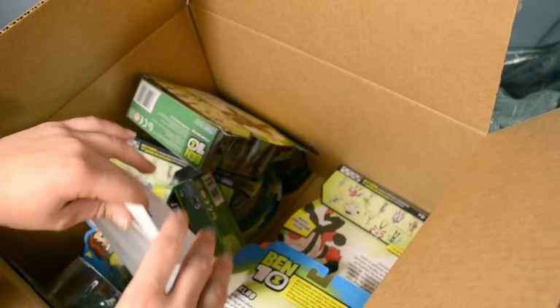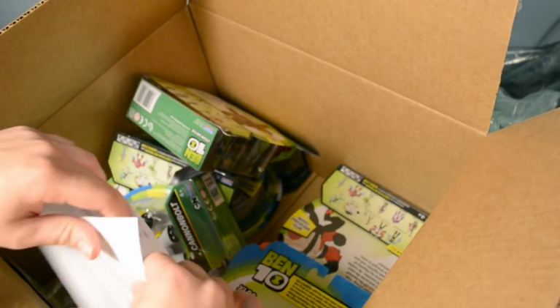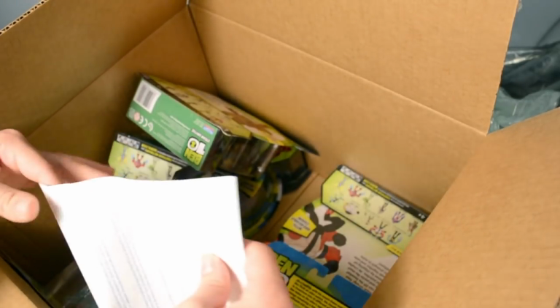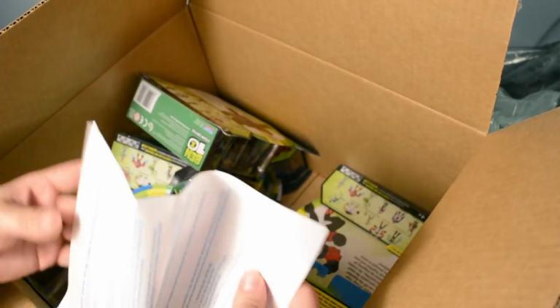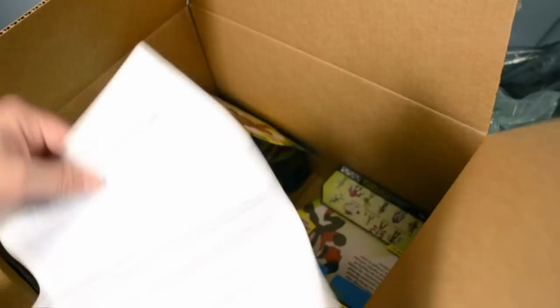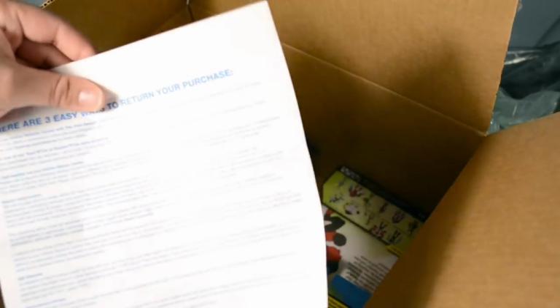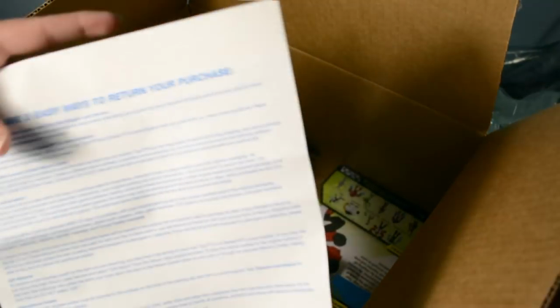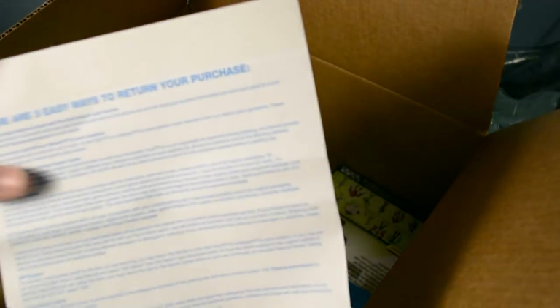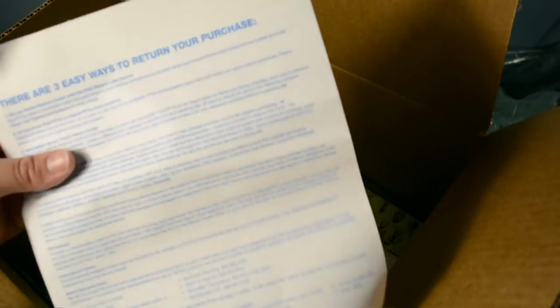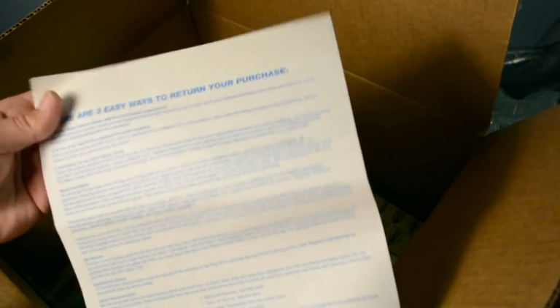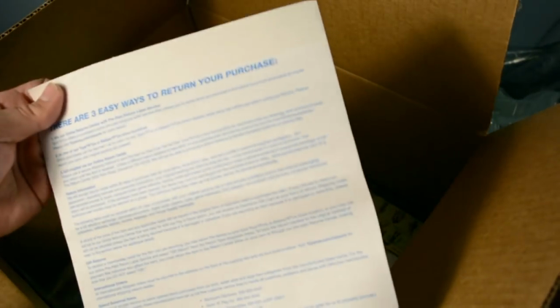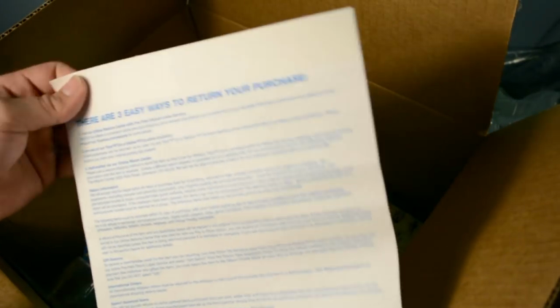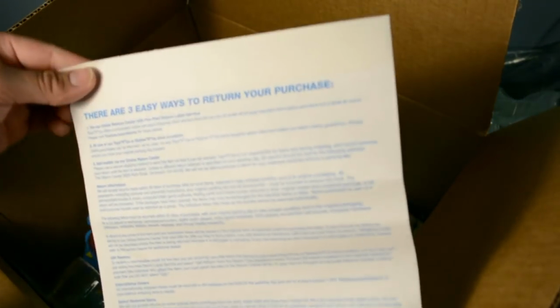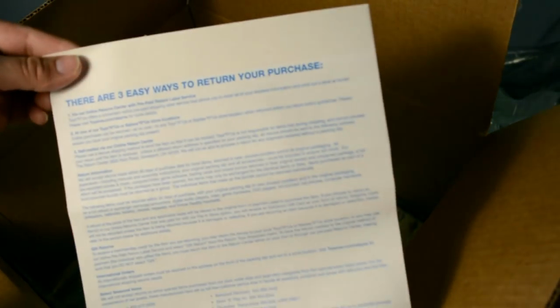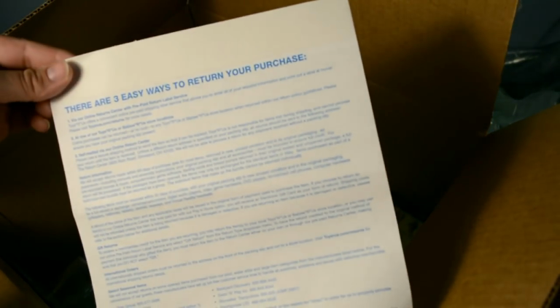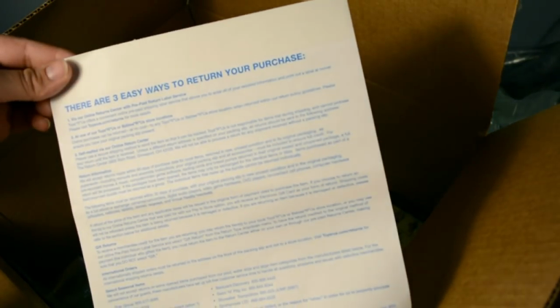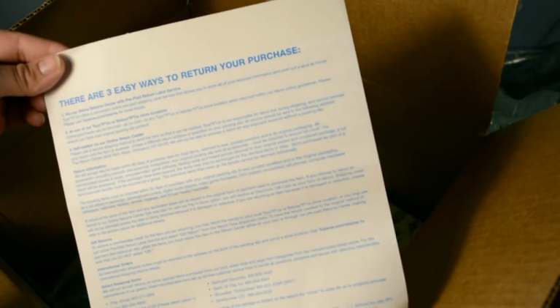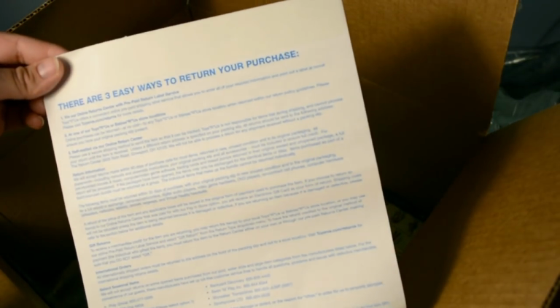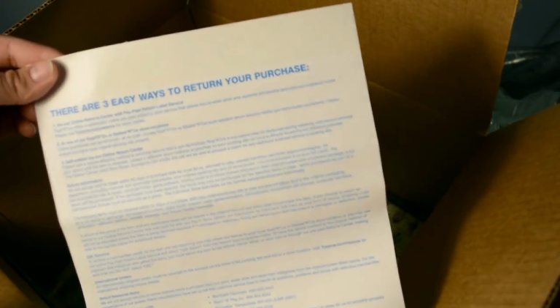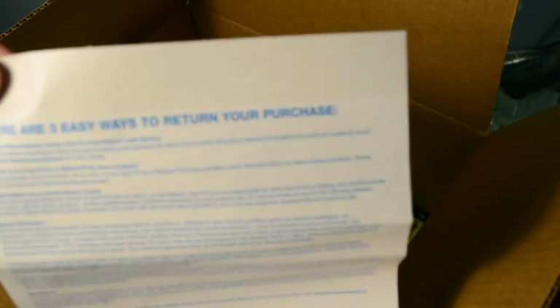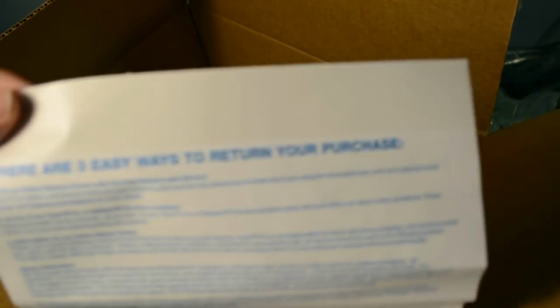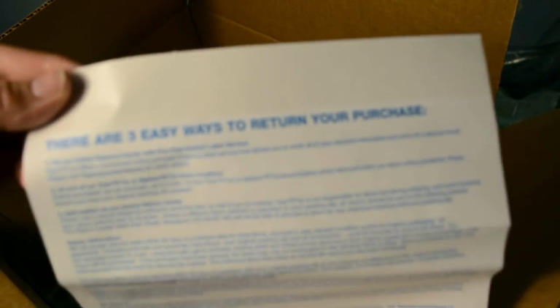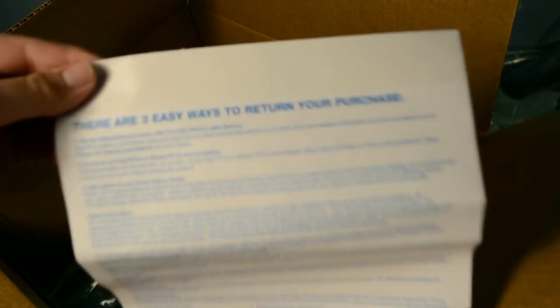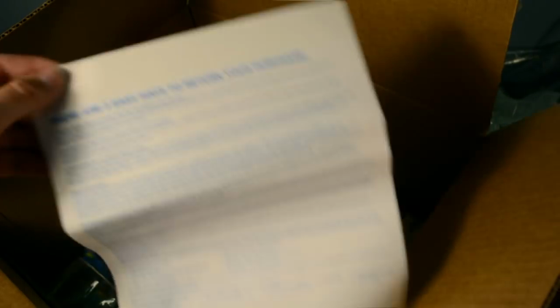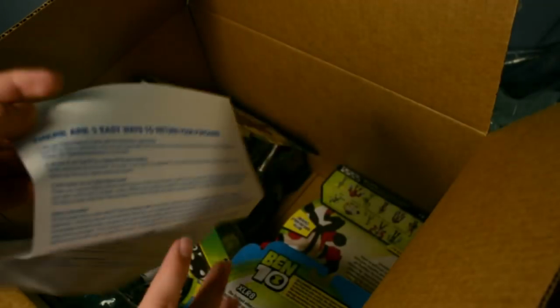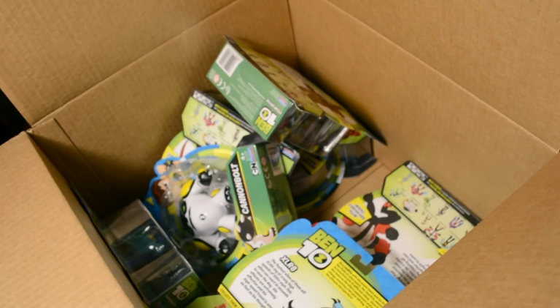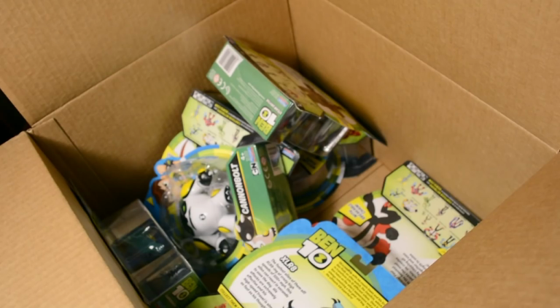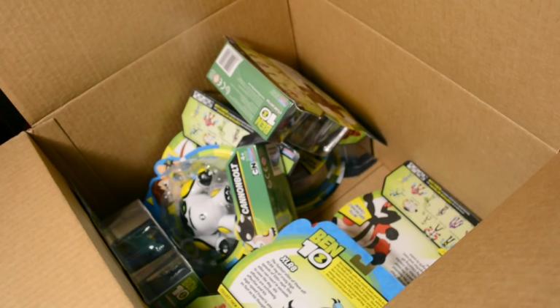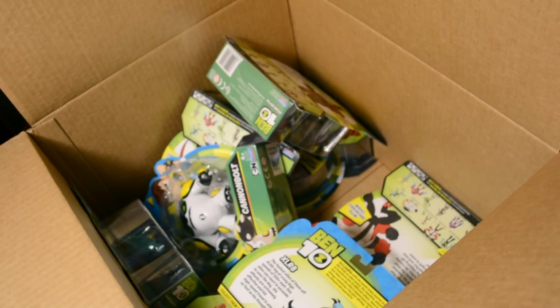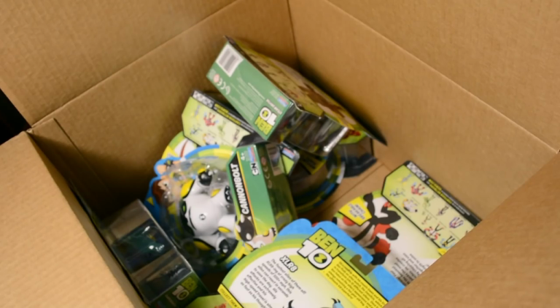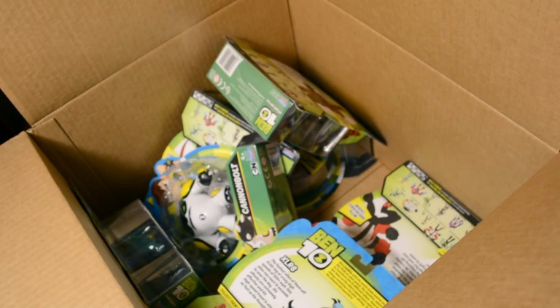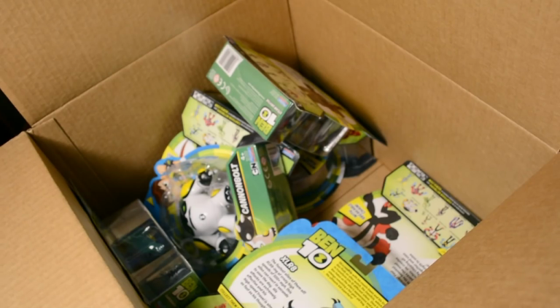Oh, we also got a really nice letter here from Toys R Us. Oh — it's just a return slip. Okay. Alright, so what do we got here?